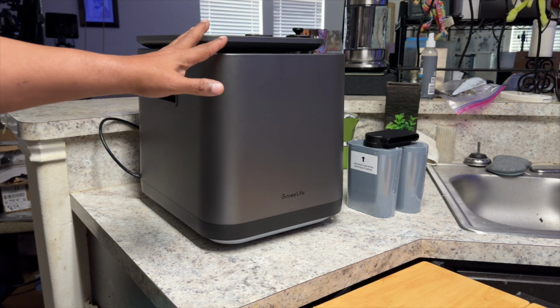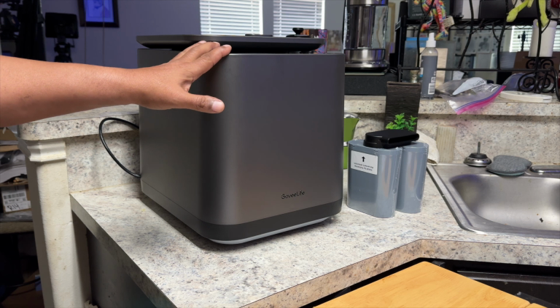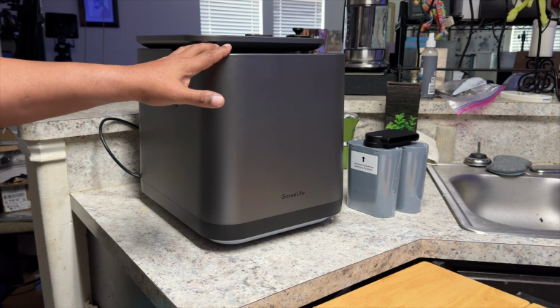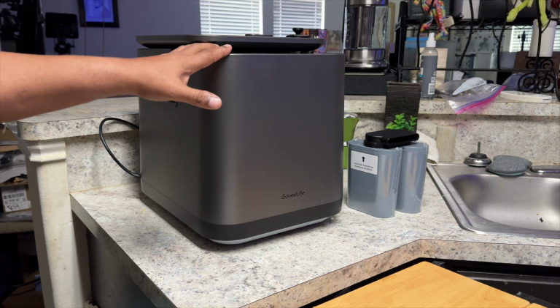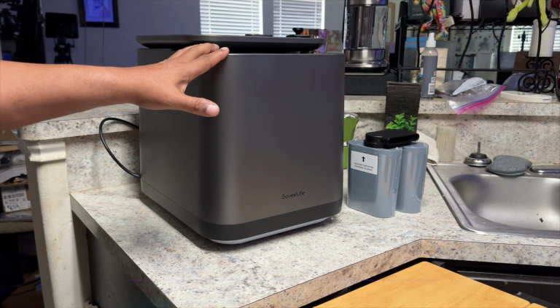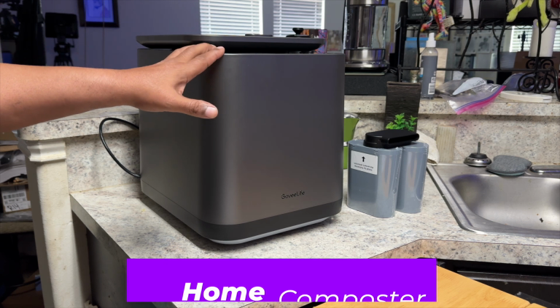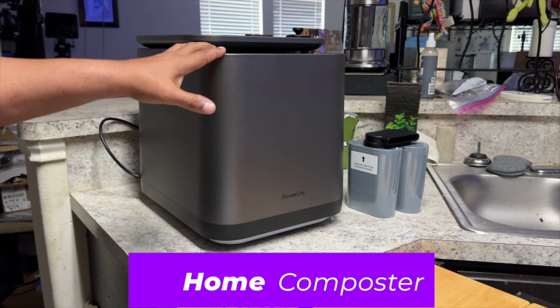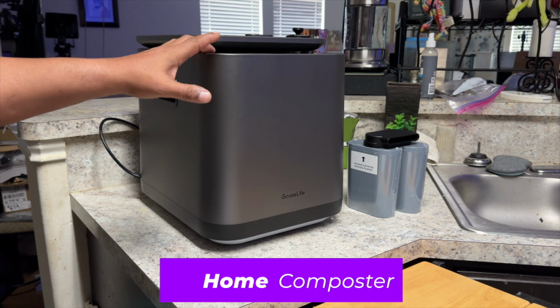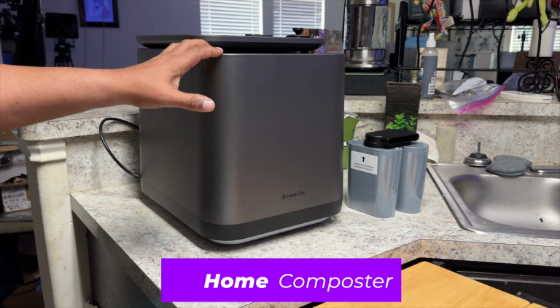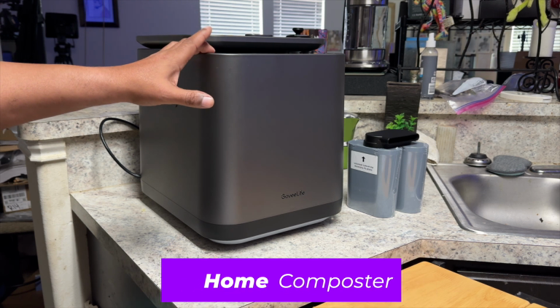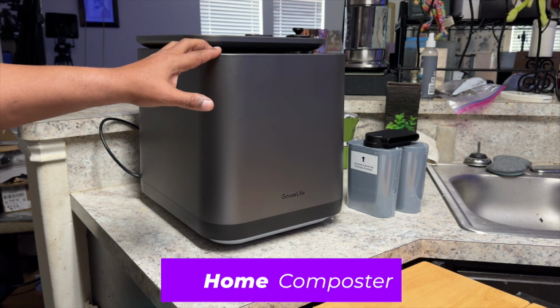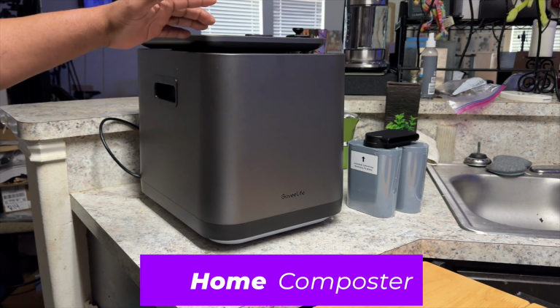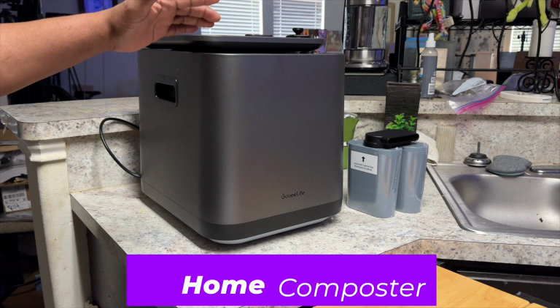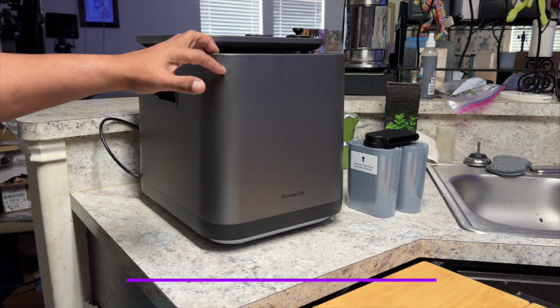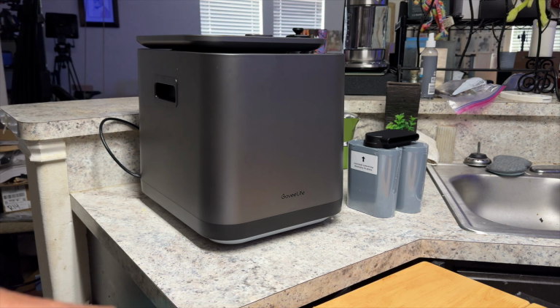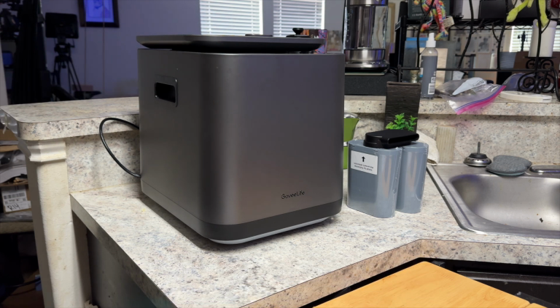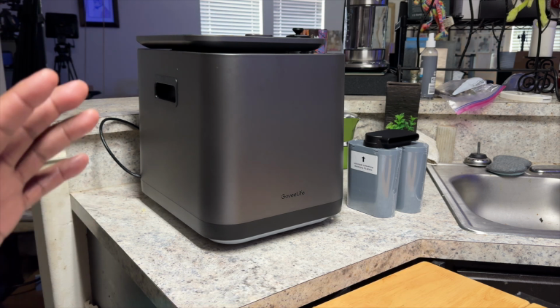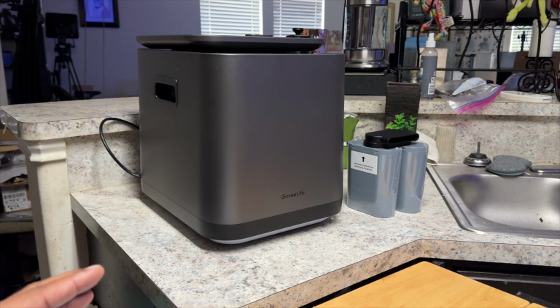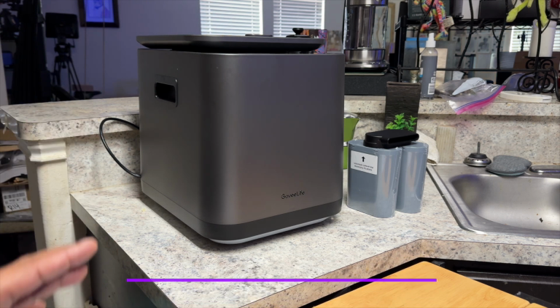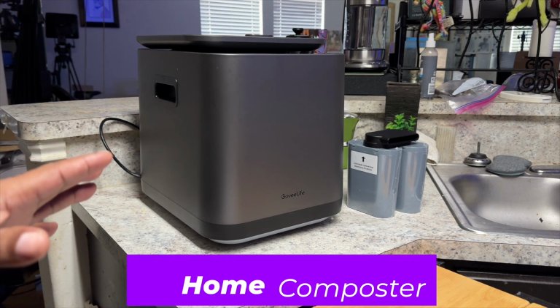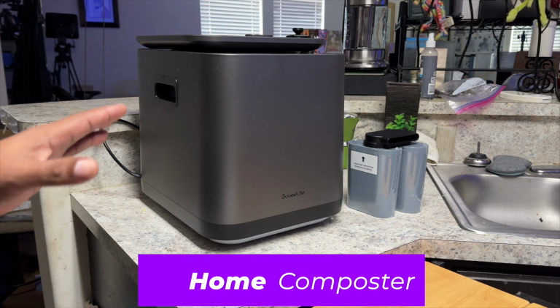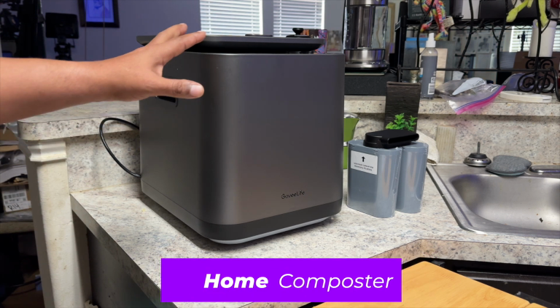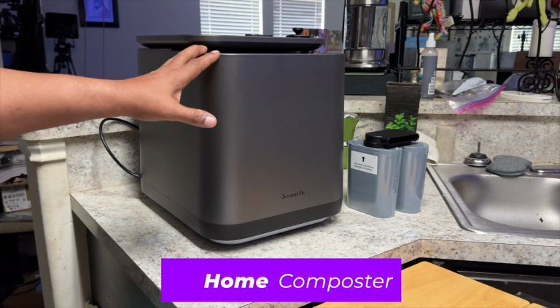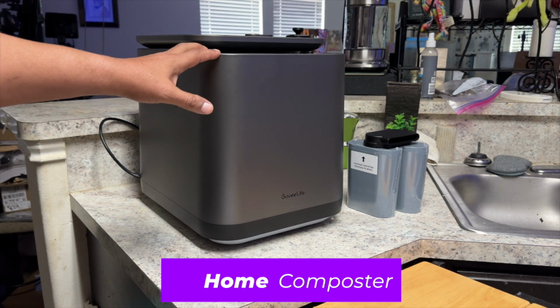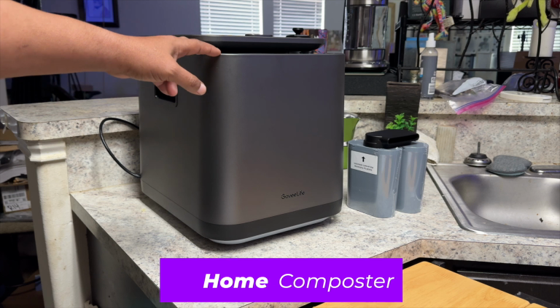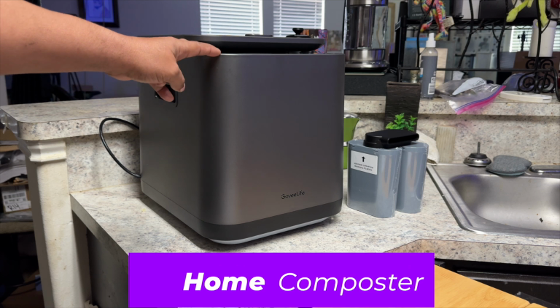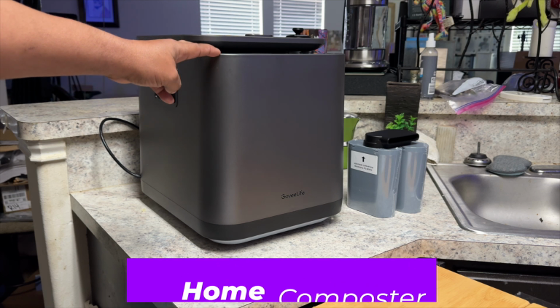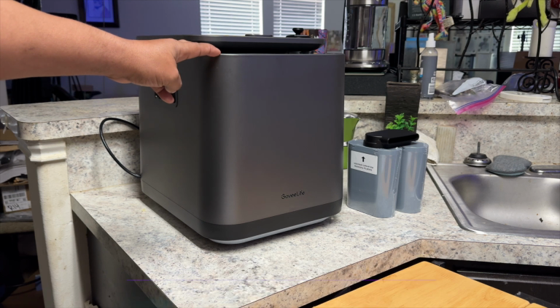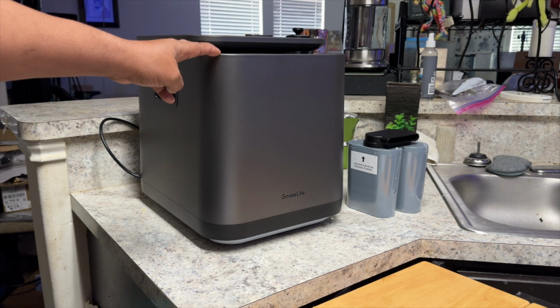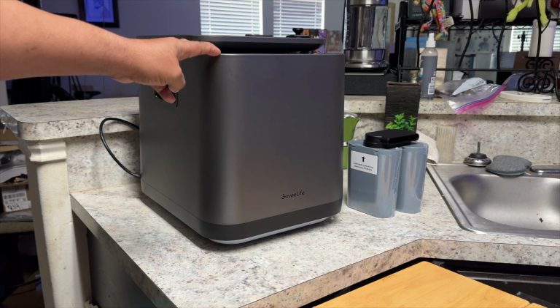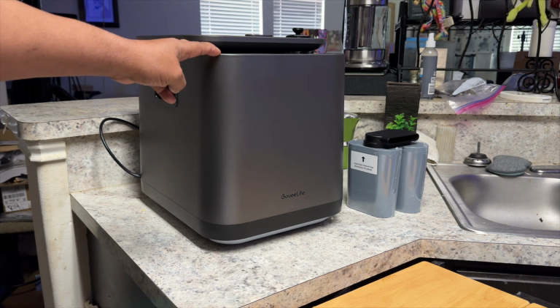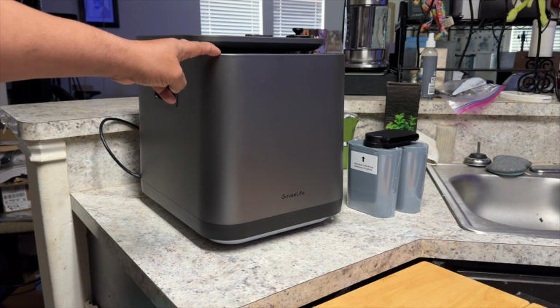This is a smart home compactor designed to sit on a desktop or on a countertop. What is a compactor? Basically, it's going to help you manage a lot of the waste, food waste that you may have around the house.